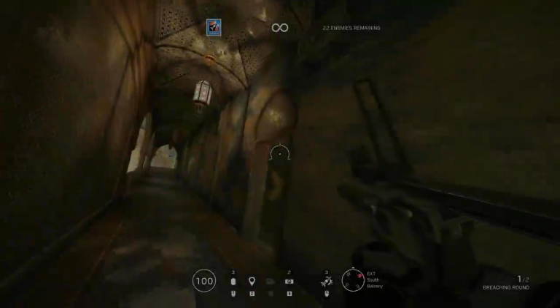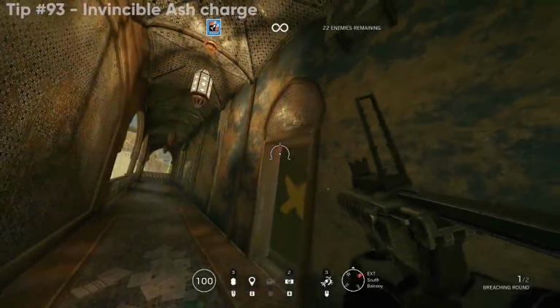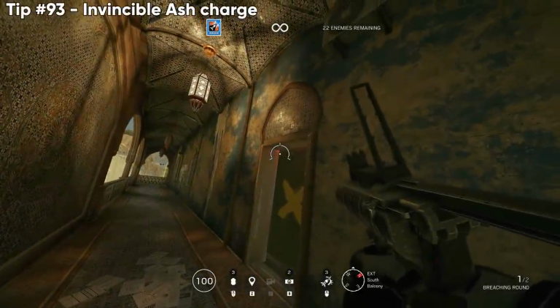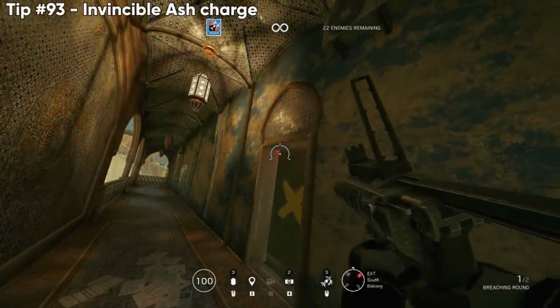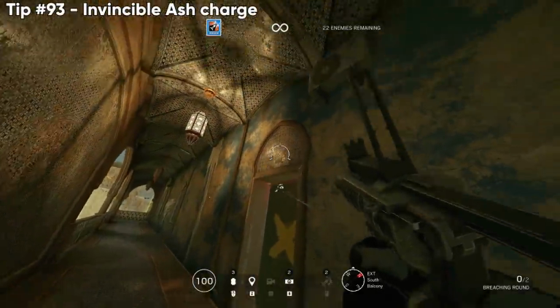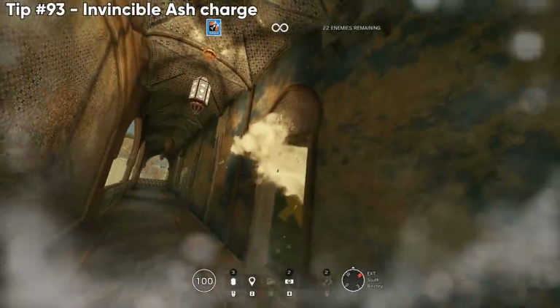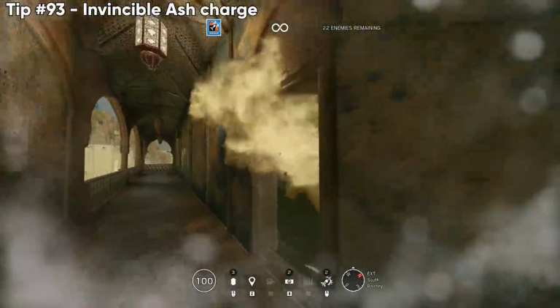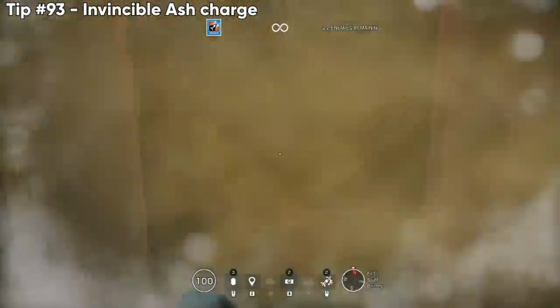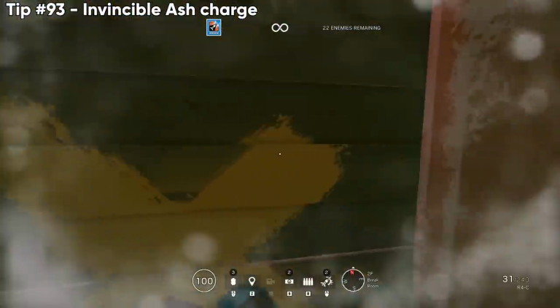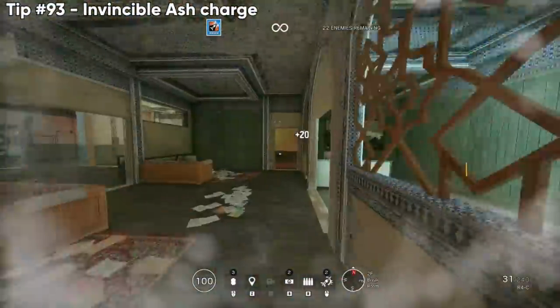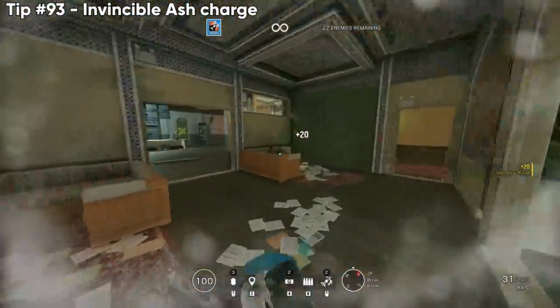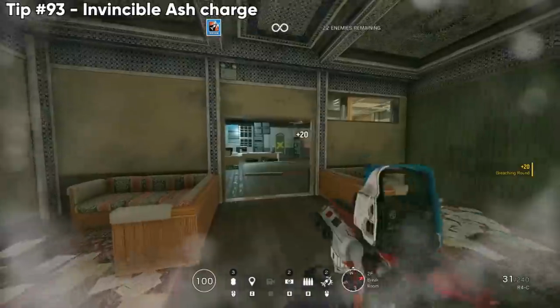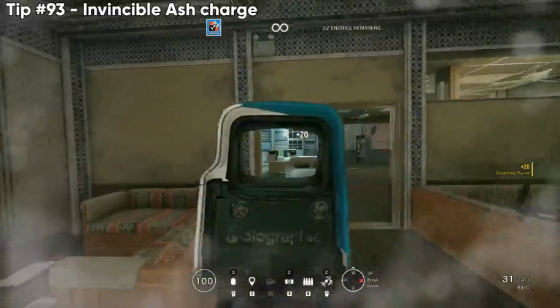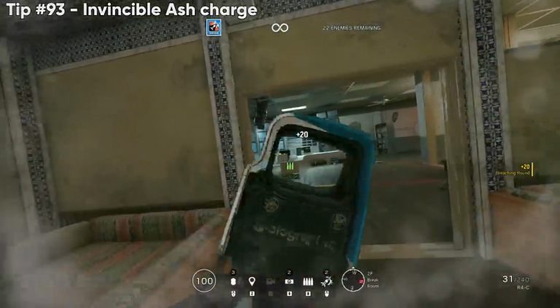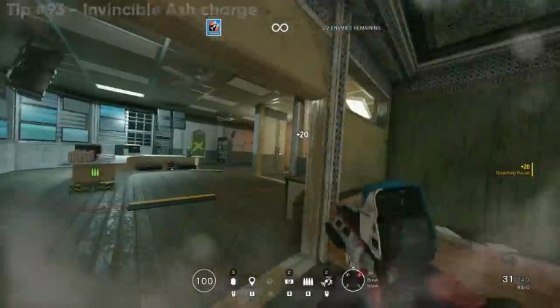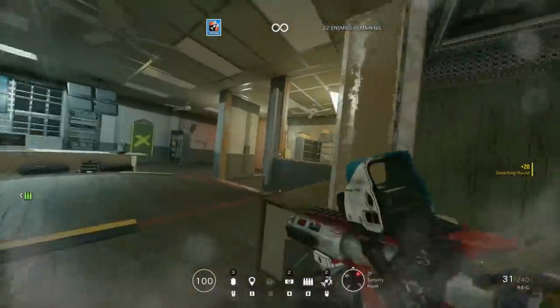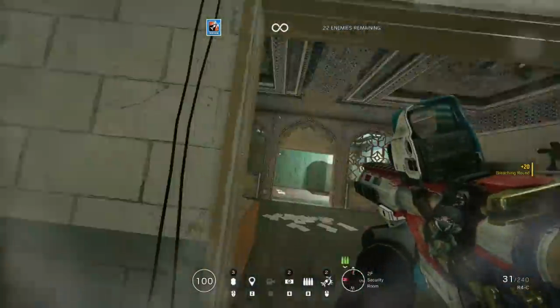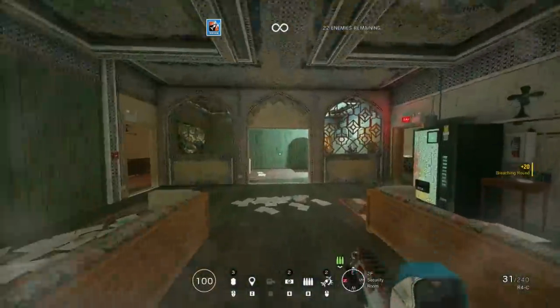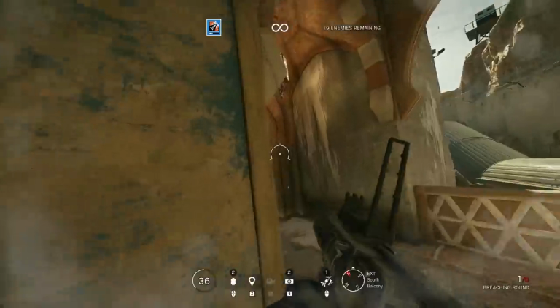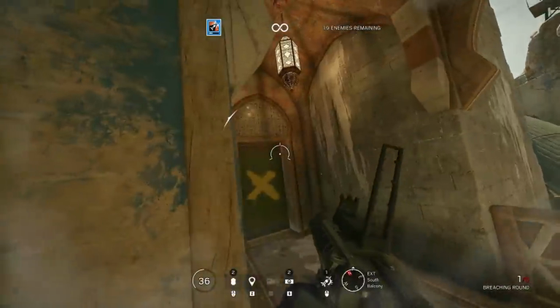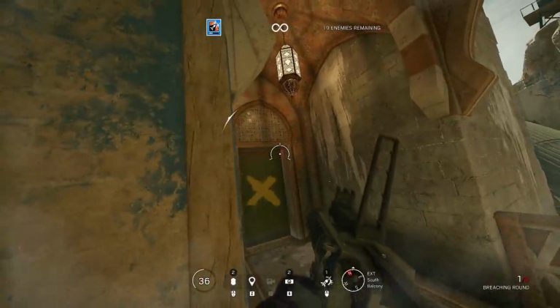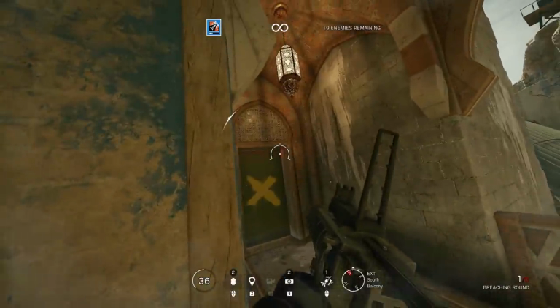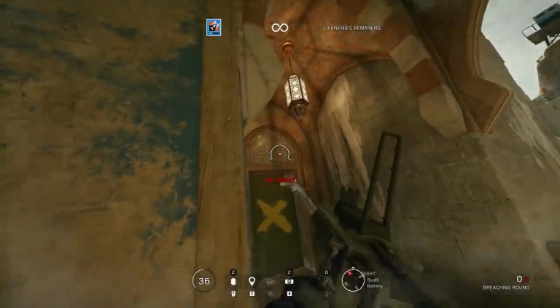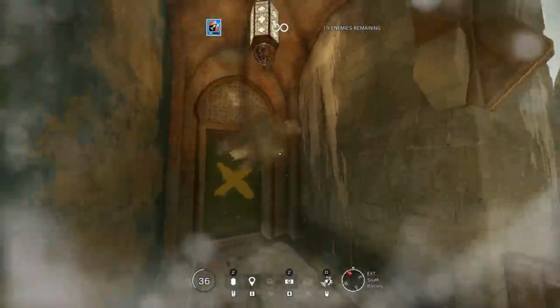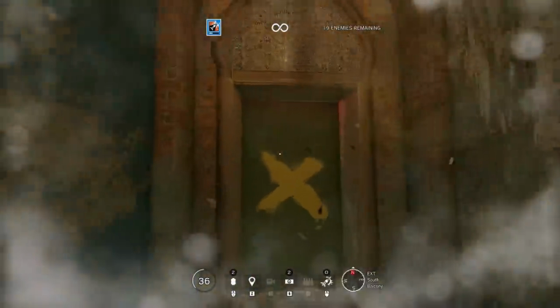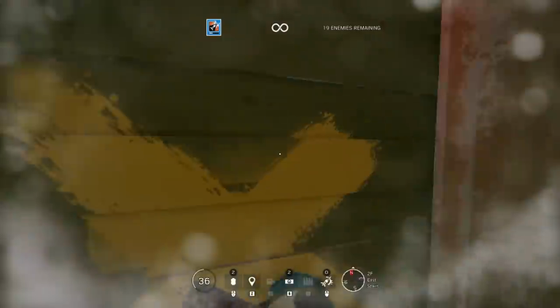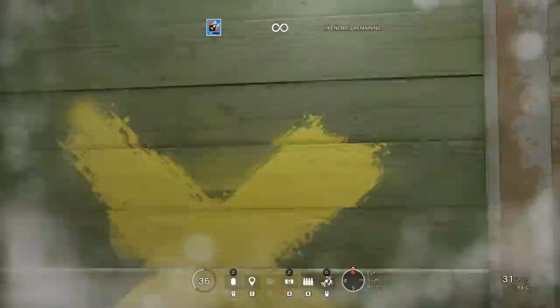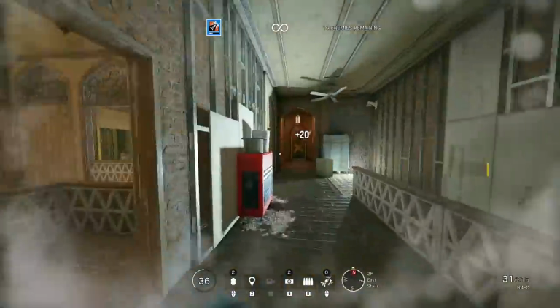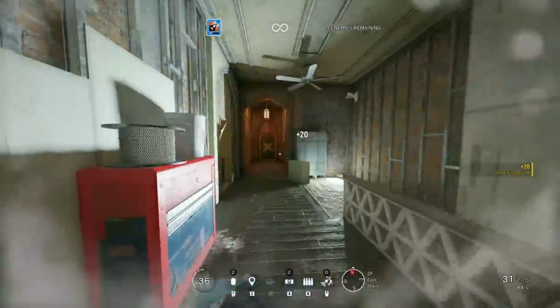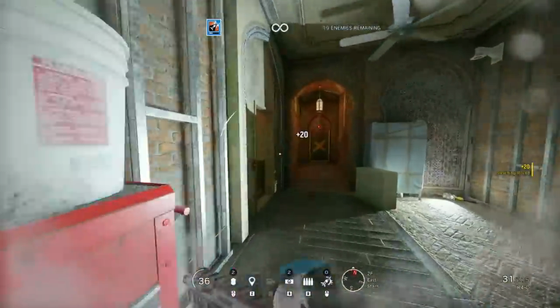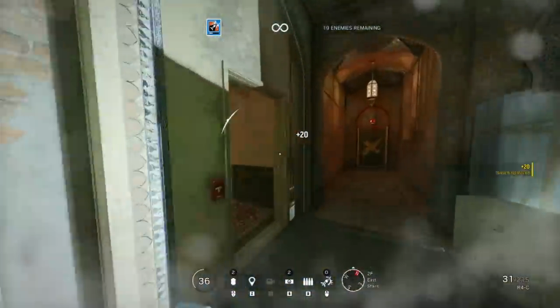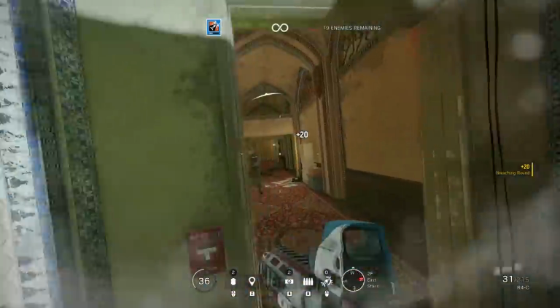If you Ash charge the top frame of a door, you can put your face in the door and won't take any damage. Take a look — I have 36 HP, I hot breach it two inches from my head, and I still have 36 HP.